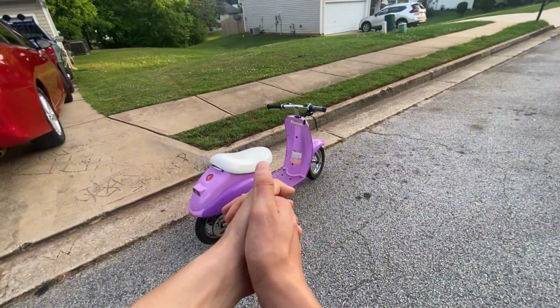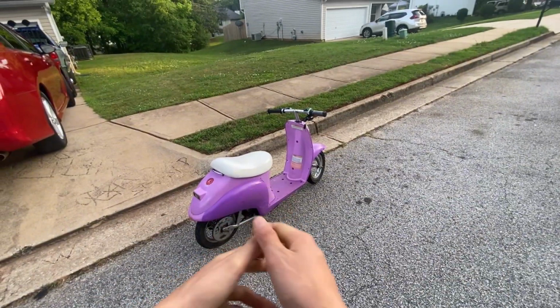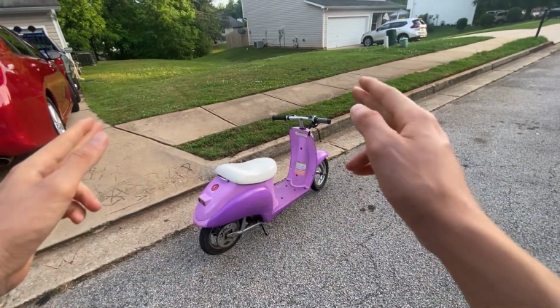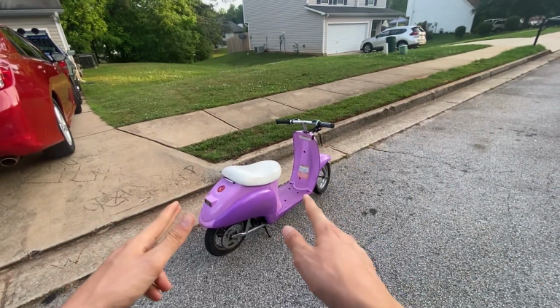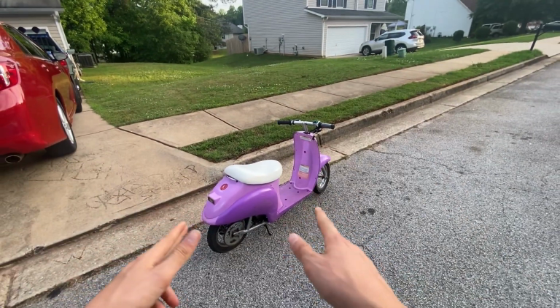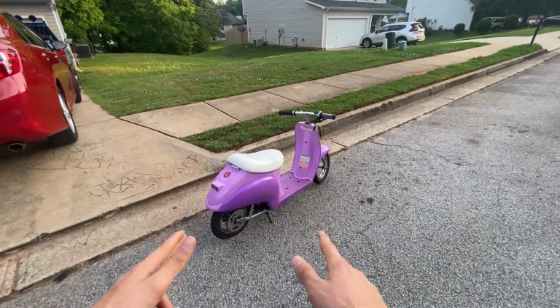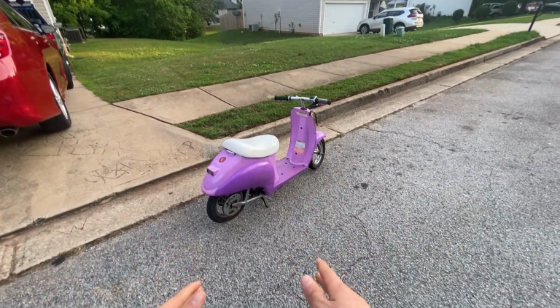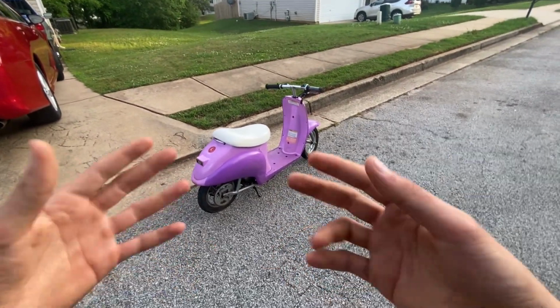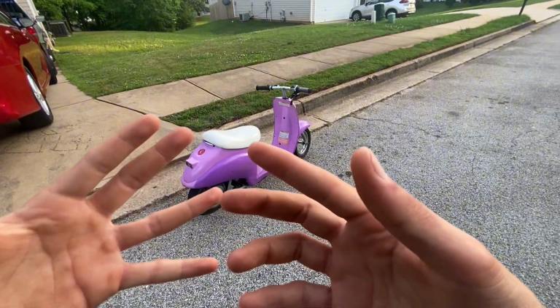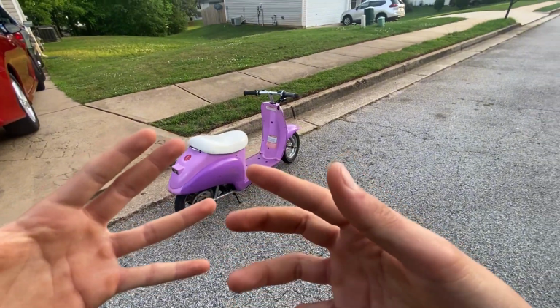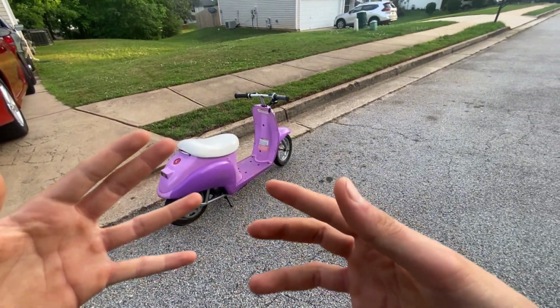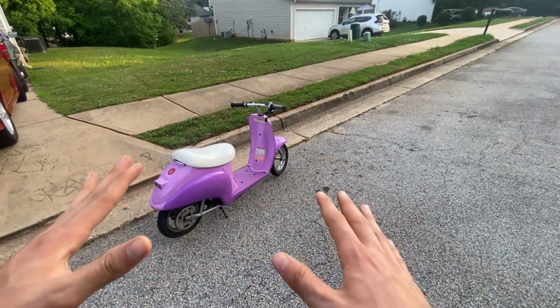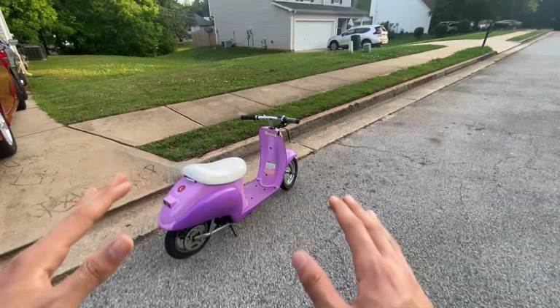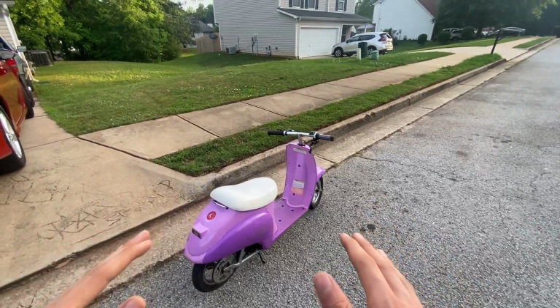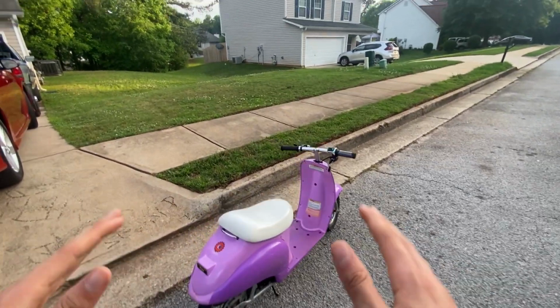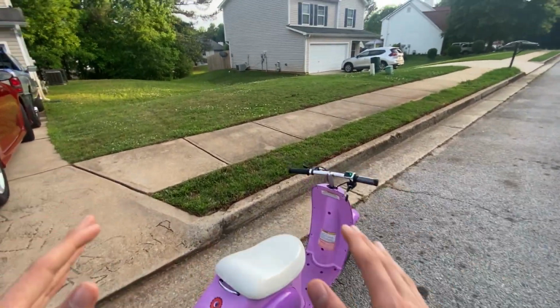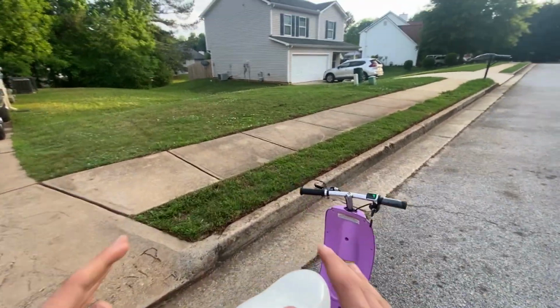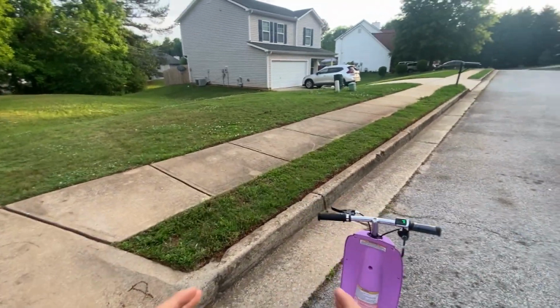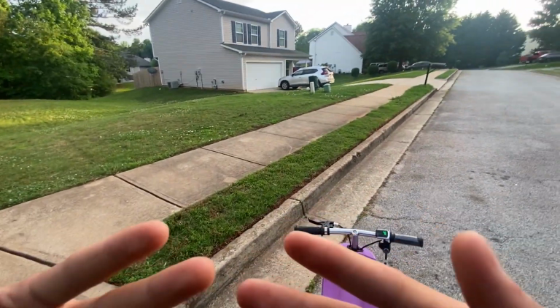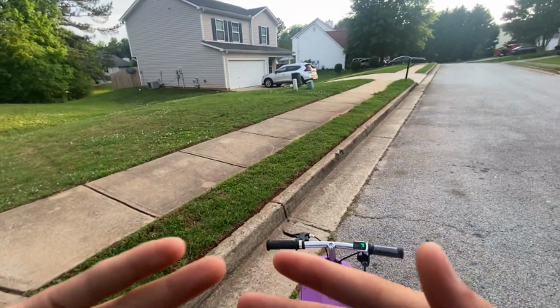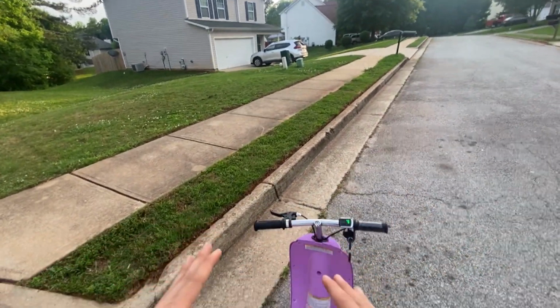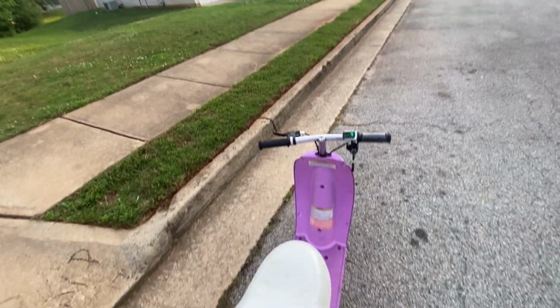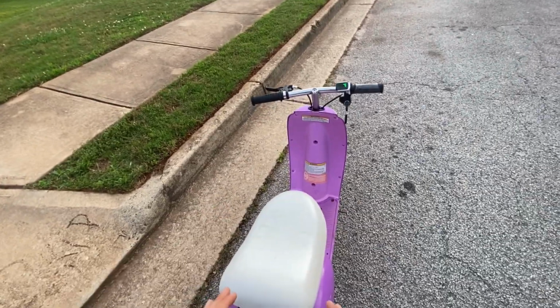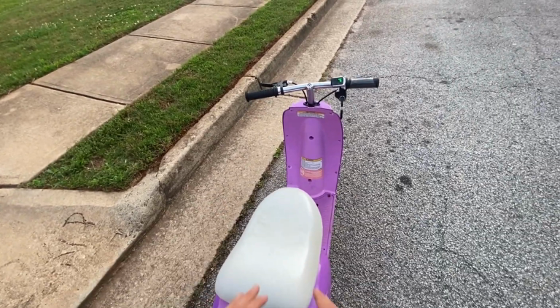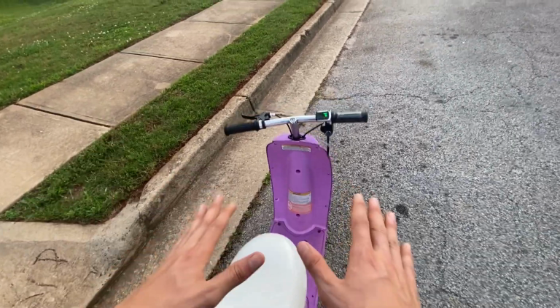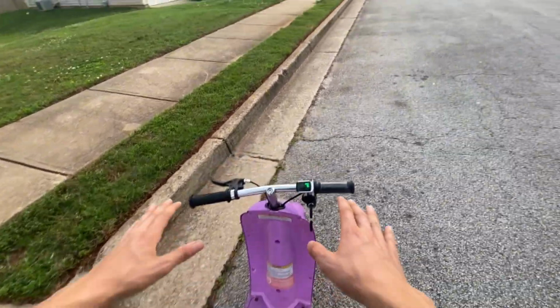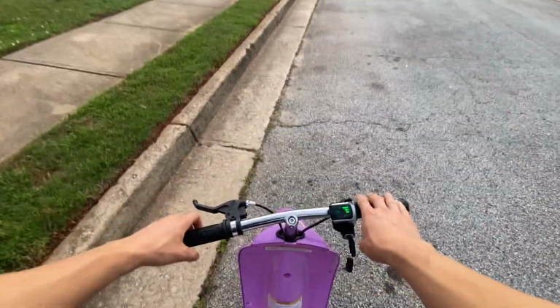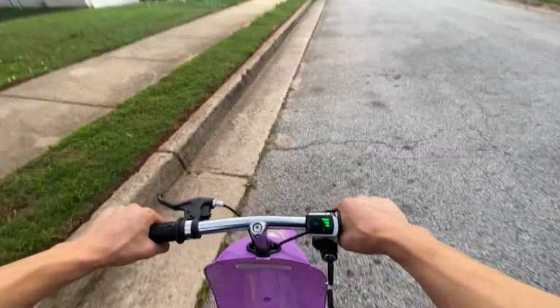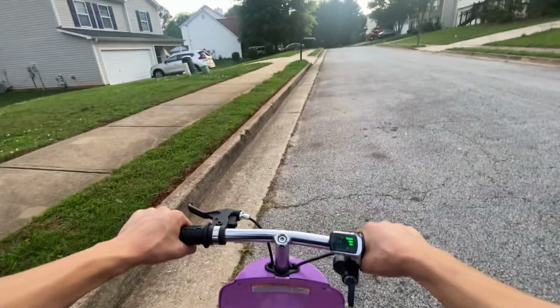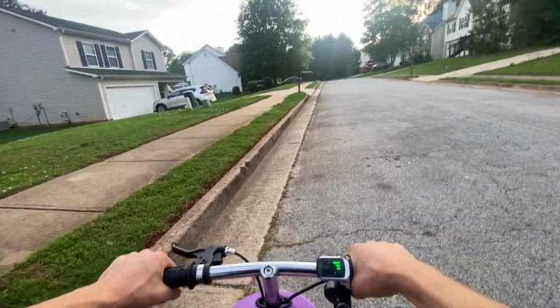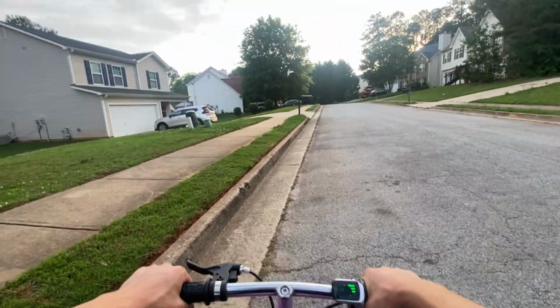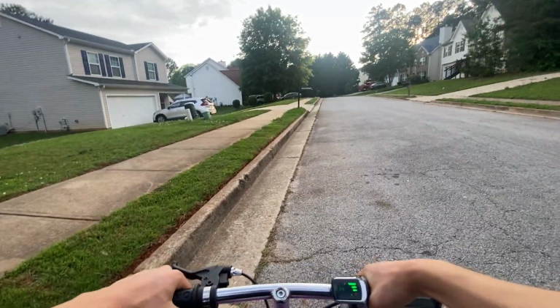Alright guys, it's time to ride. We got the scooter ready, got the camera mounted. Unfortunately I only have a chest mount and my iPhone so it is going to be a little shaky, but we're still going to take this thing for a spin. Let's go!